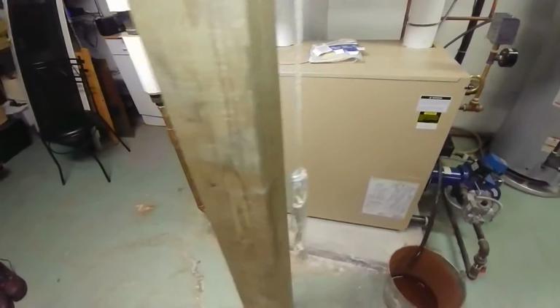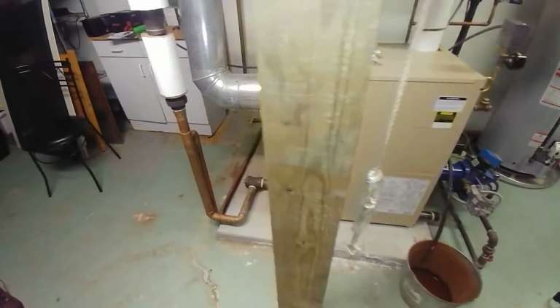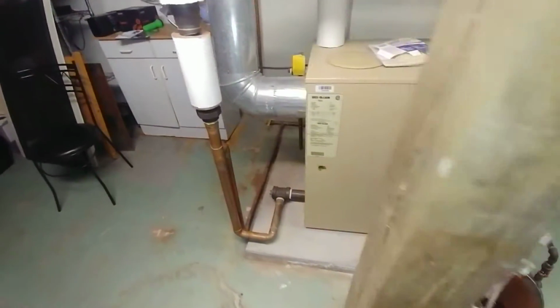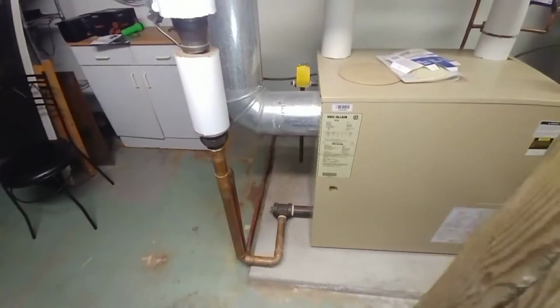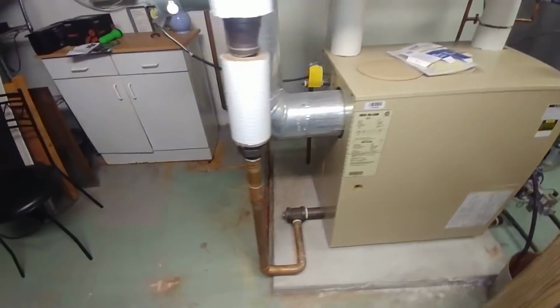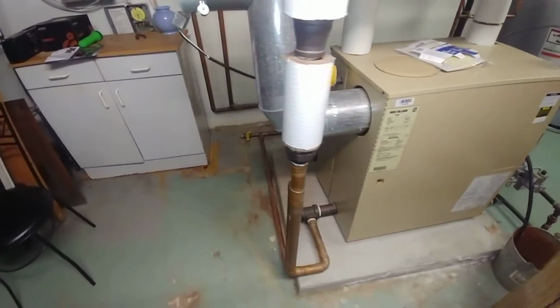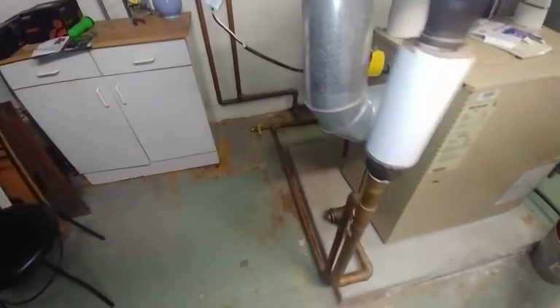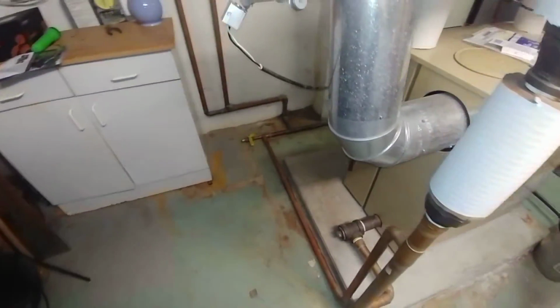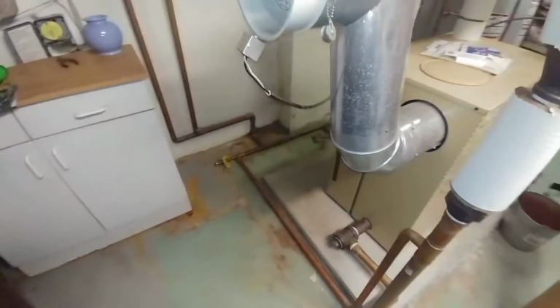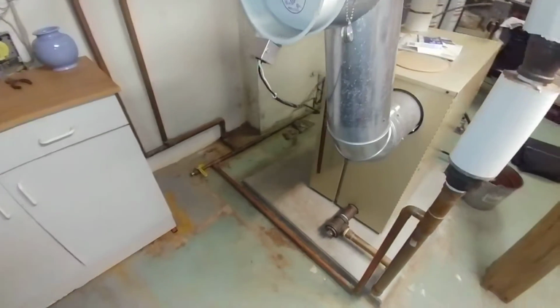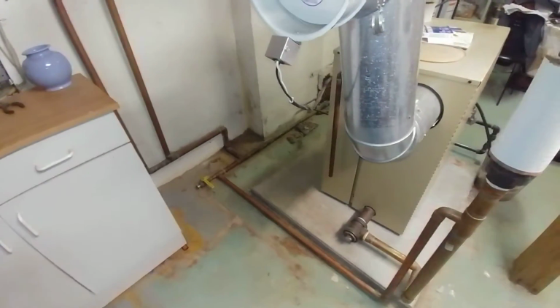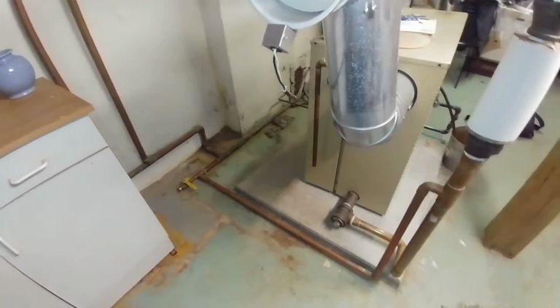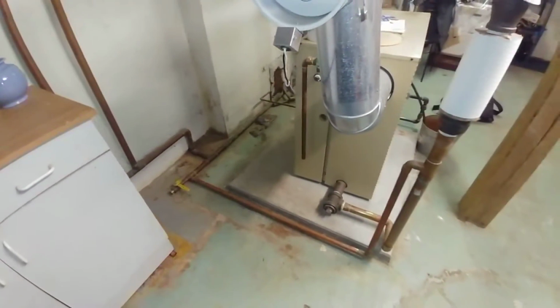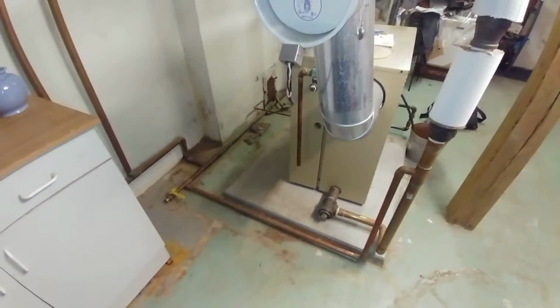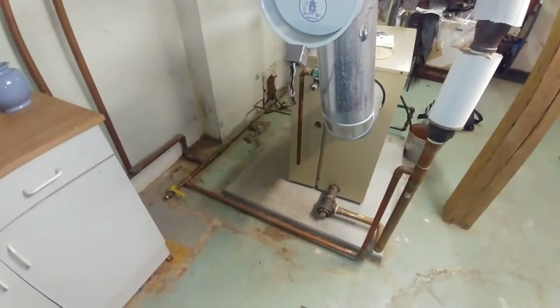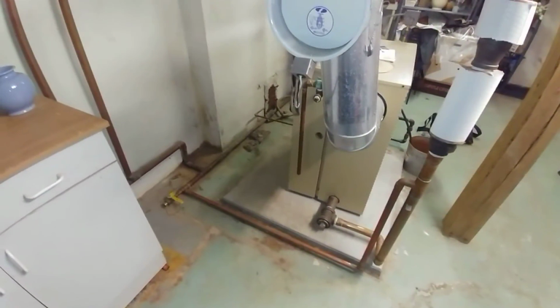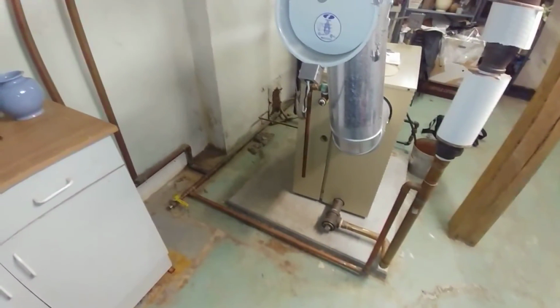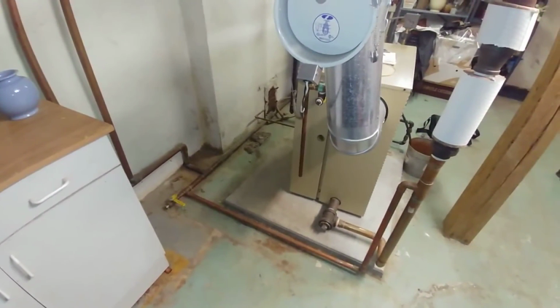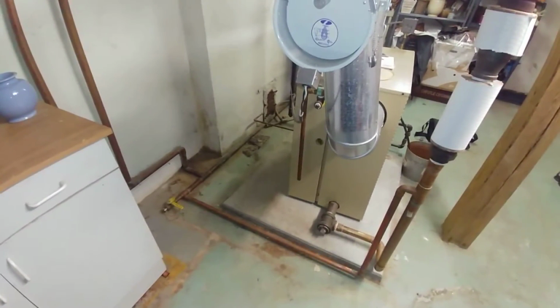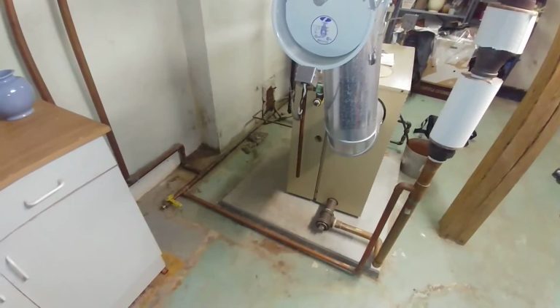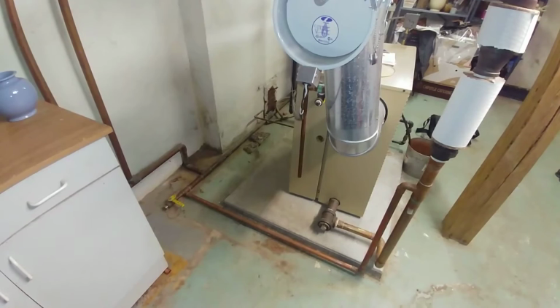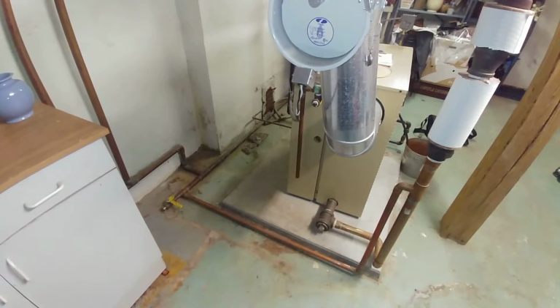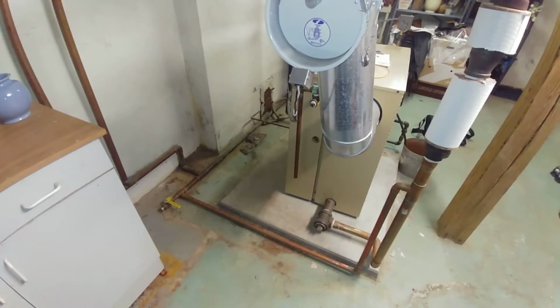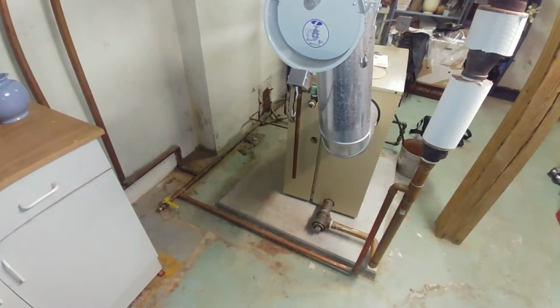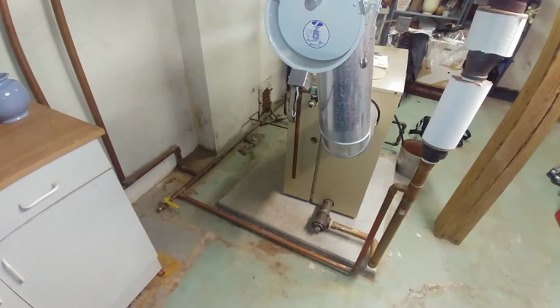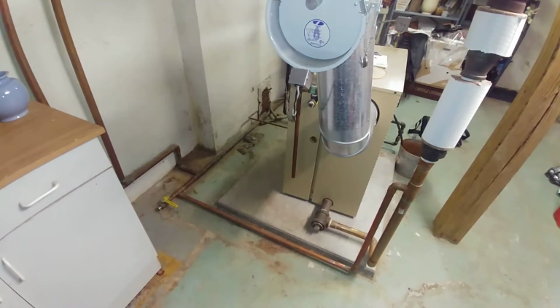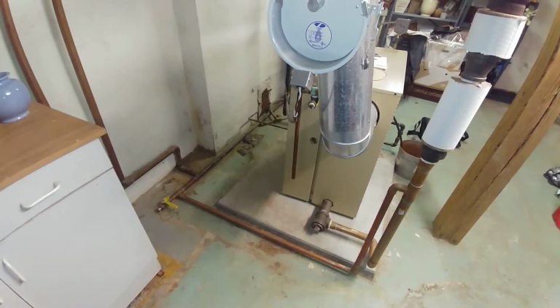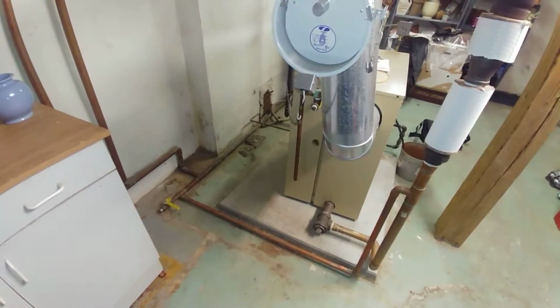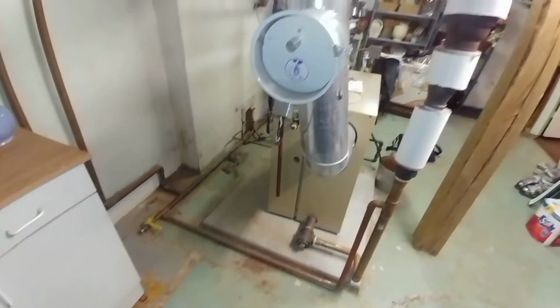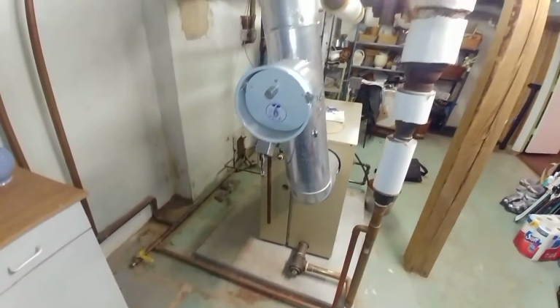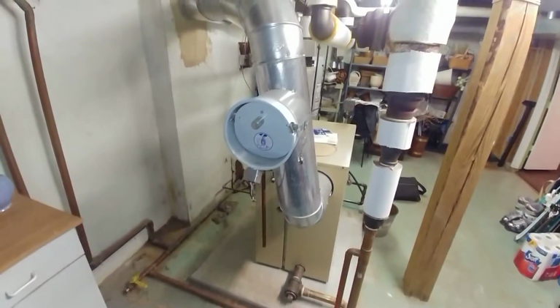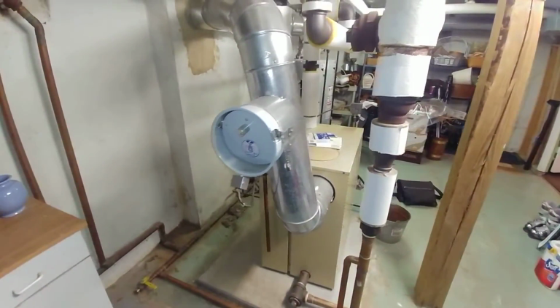We're able to flush and clean this system out pretty well, so it's got nice clean water, which makes for good clean steam.